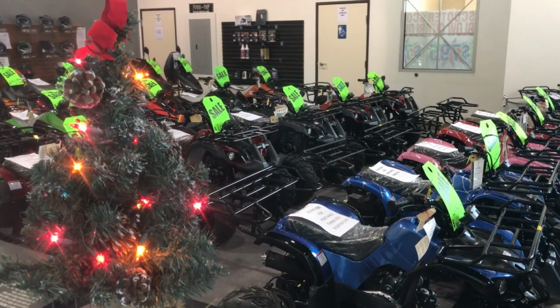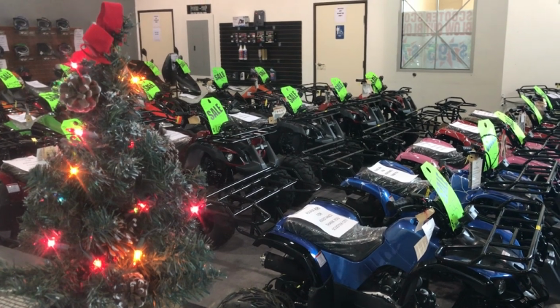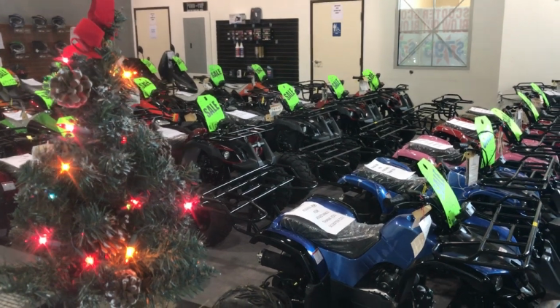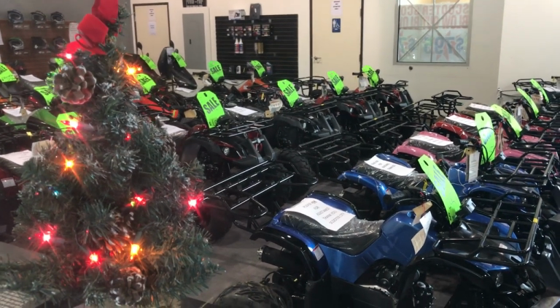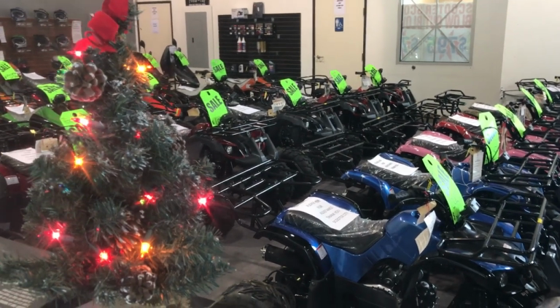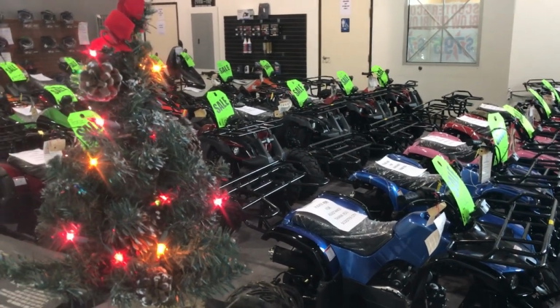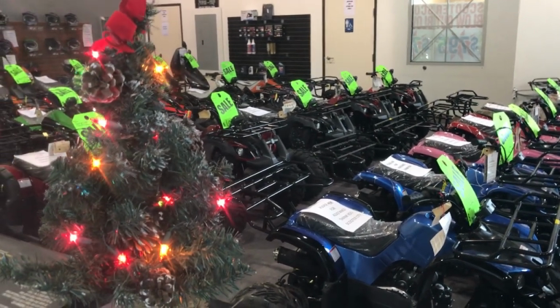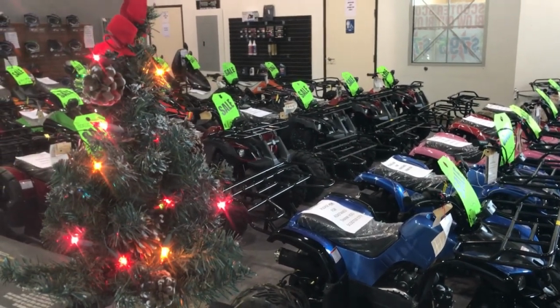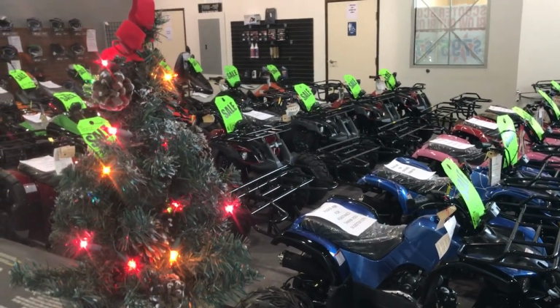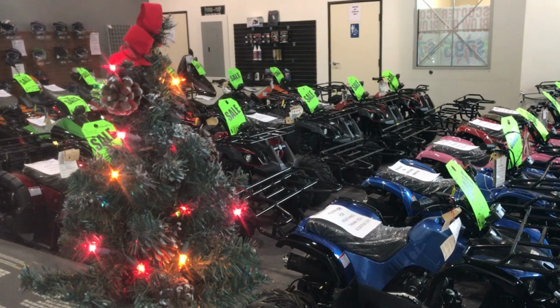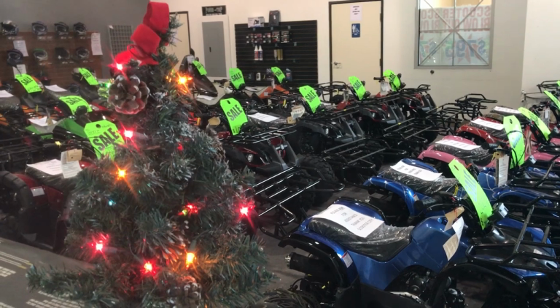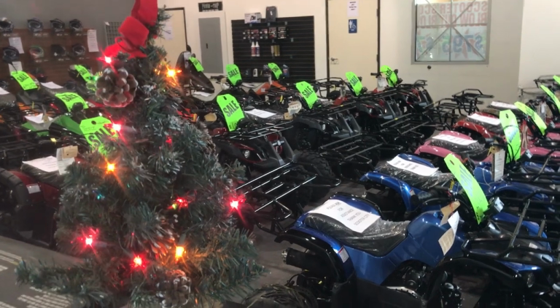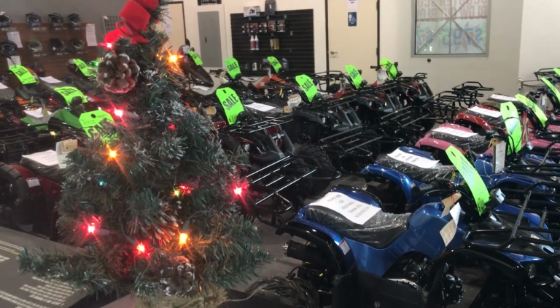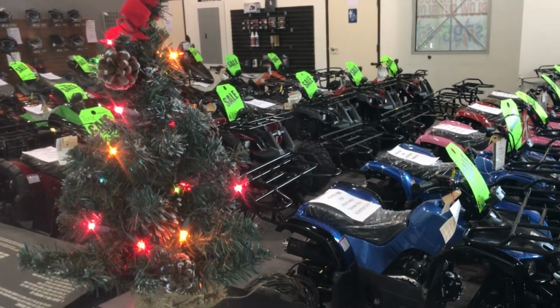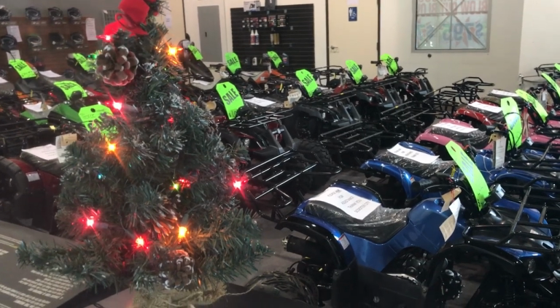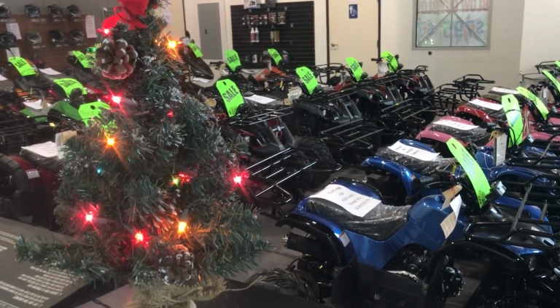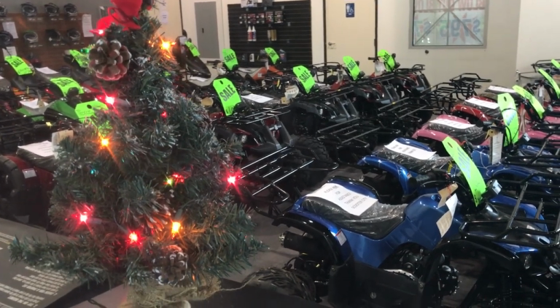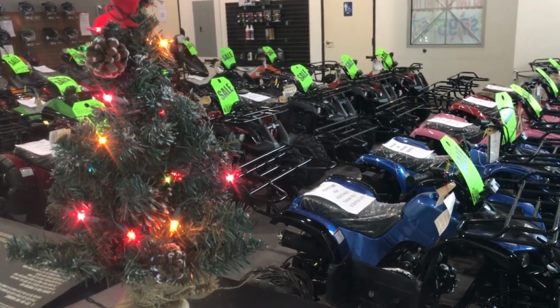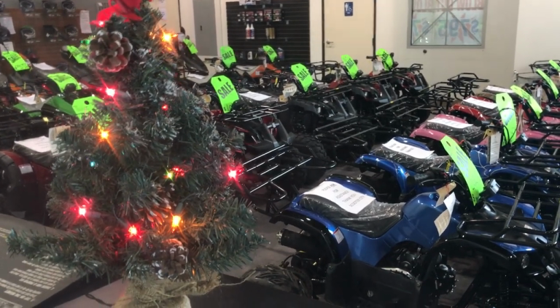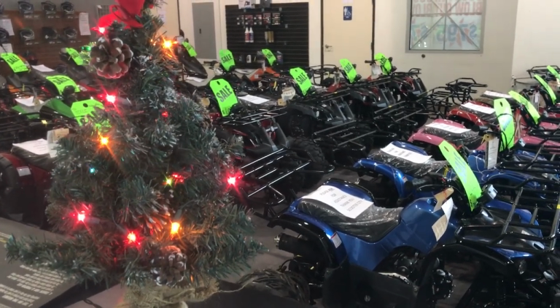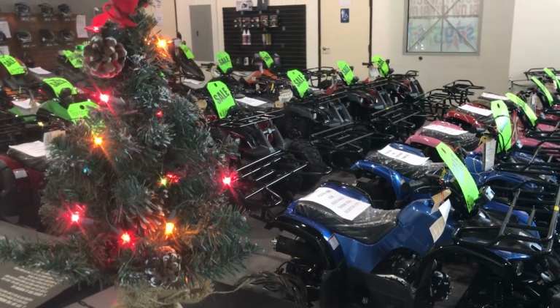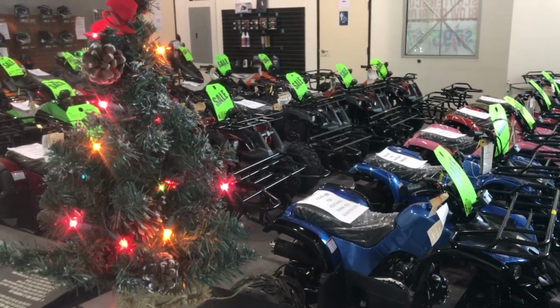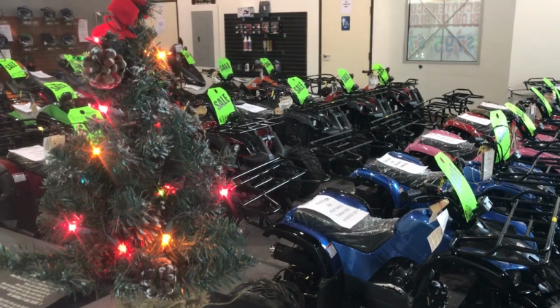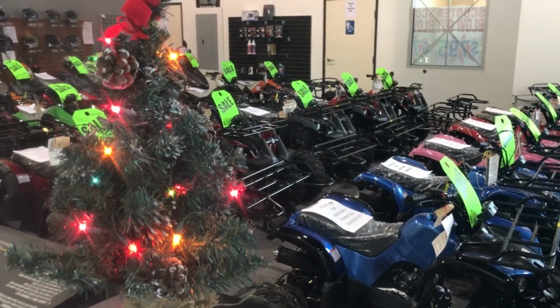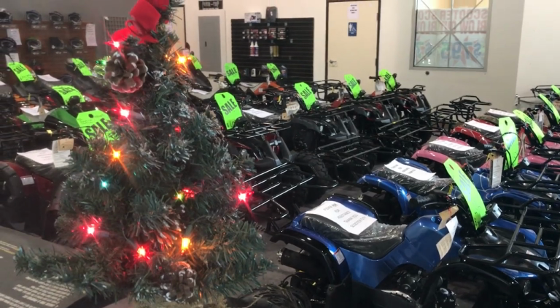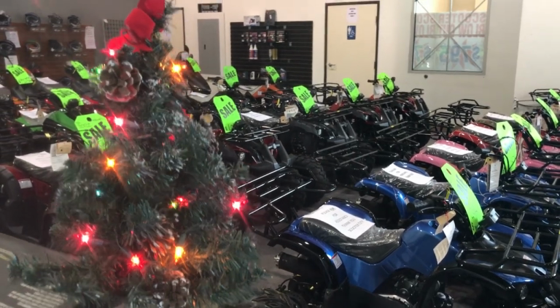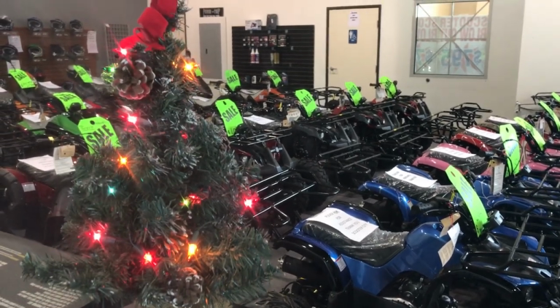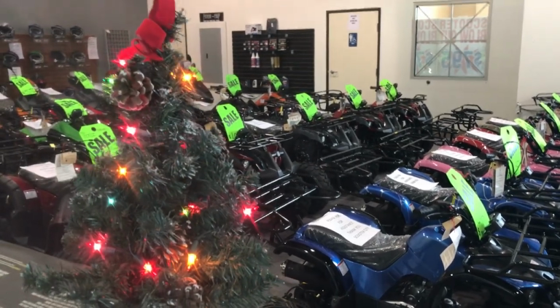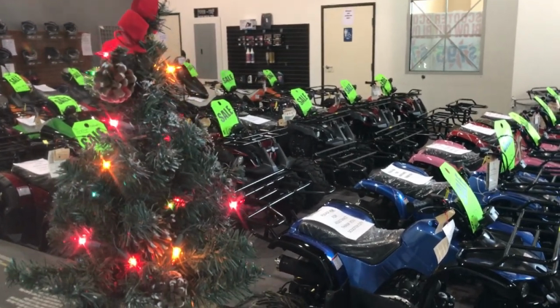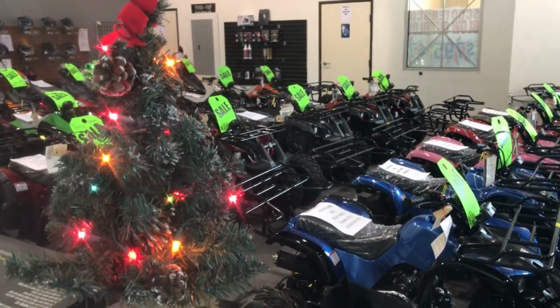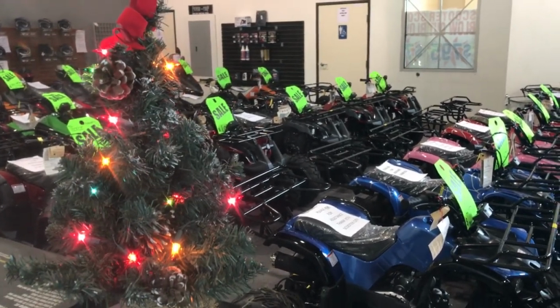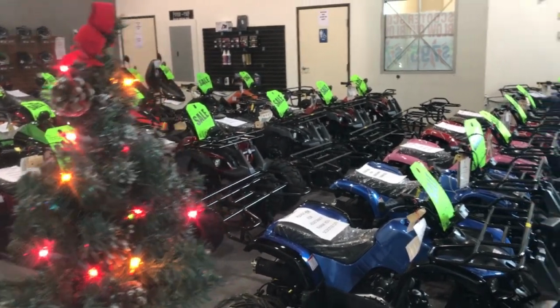All right guys, welcome back again to the channel. I'm going to do a quick walk through the showroom giving you an update of our current inventory. Inventory changes by the day, by the week, so here we go.